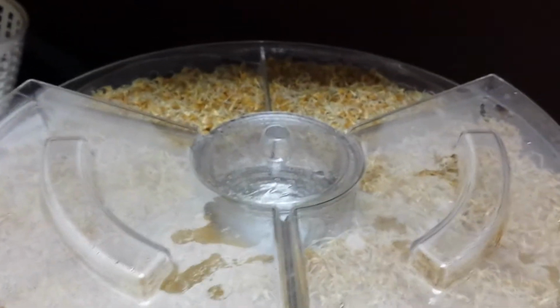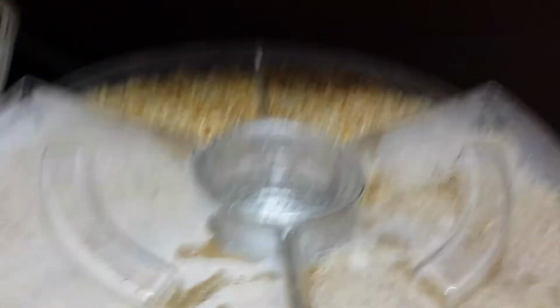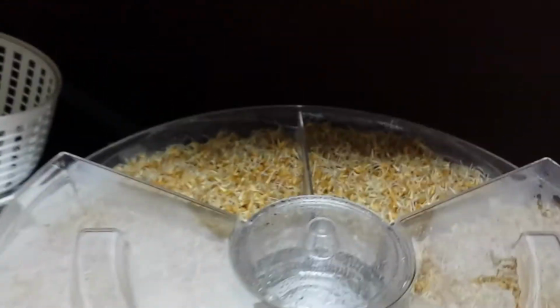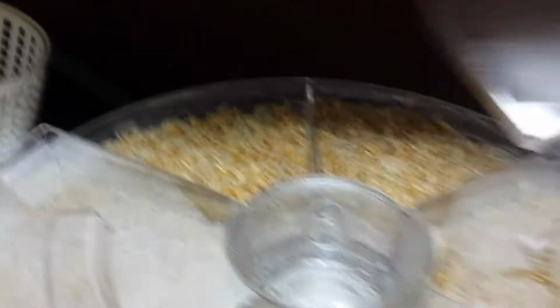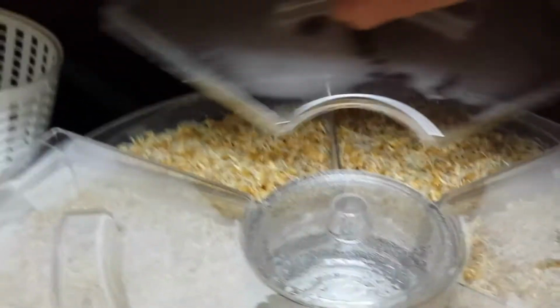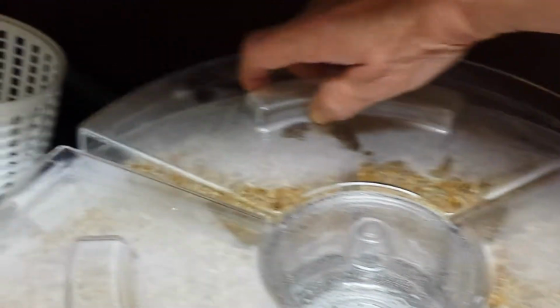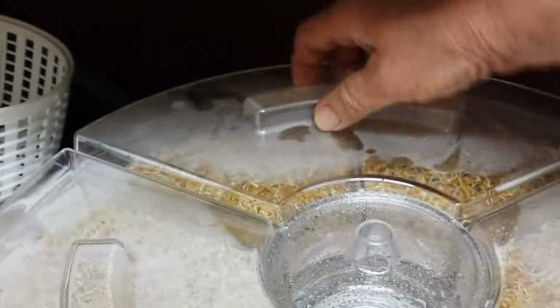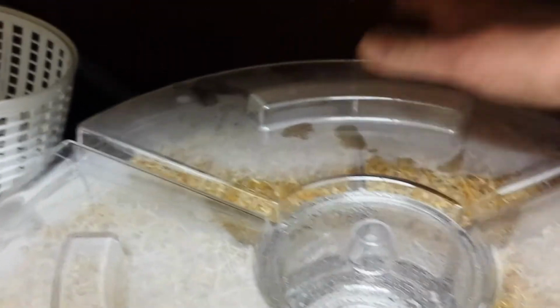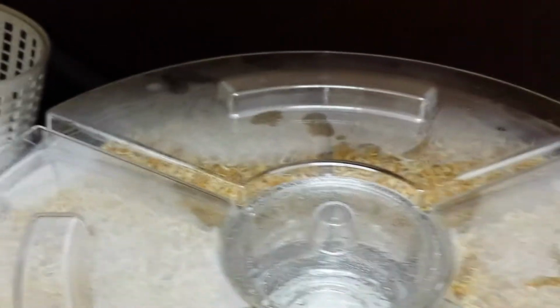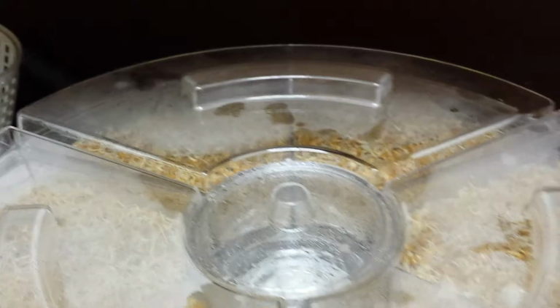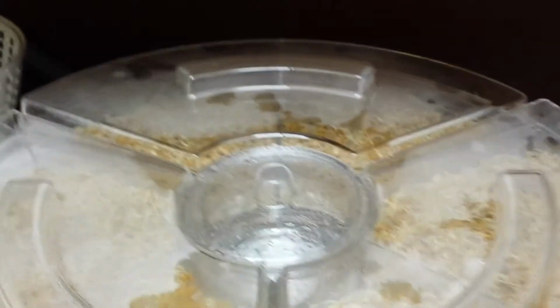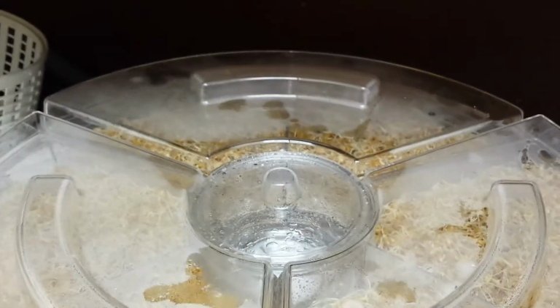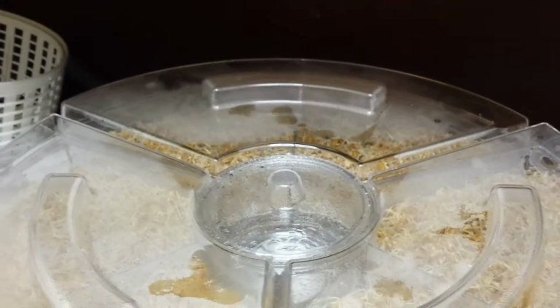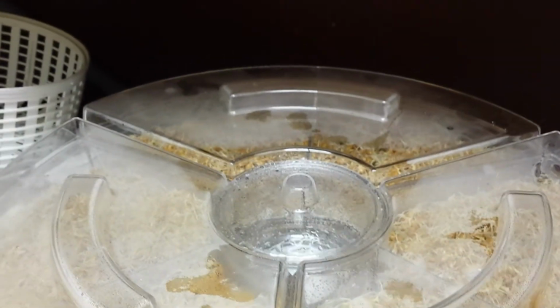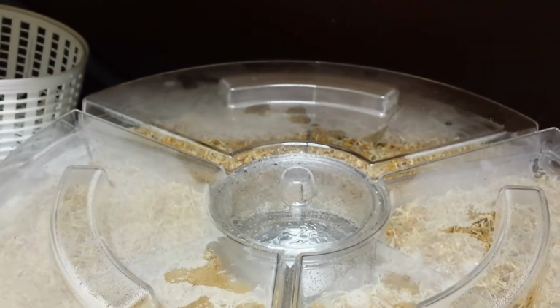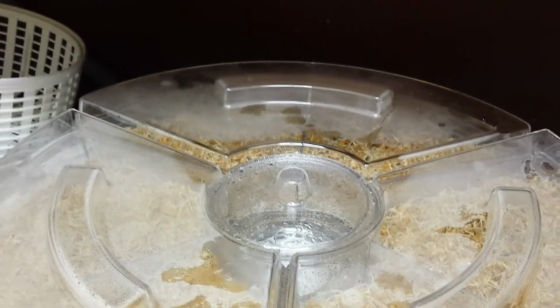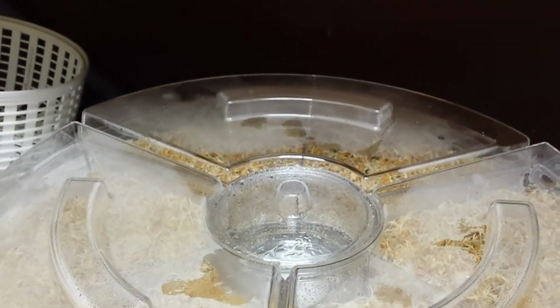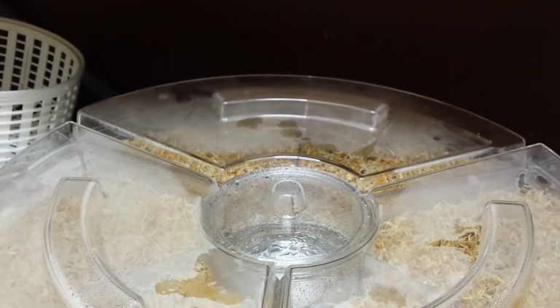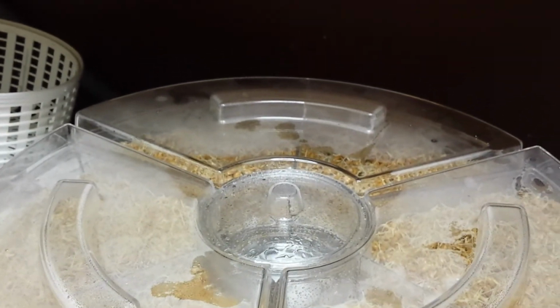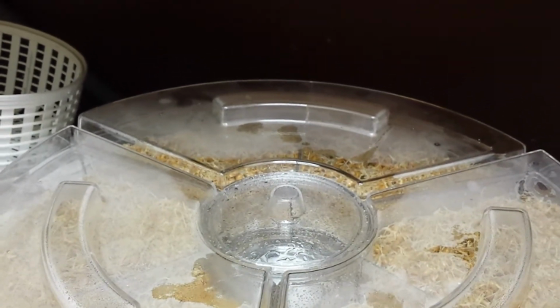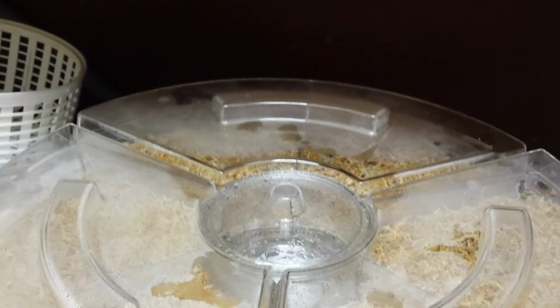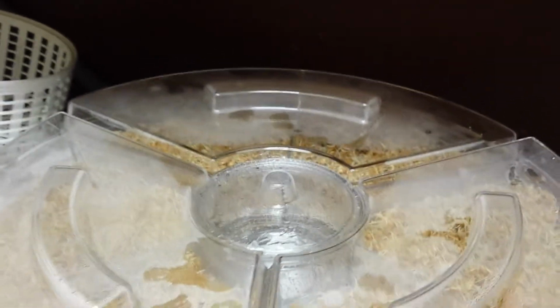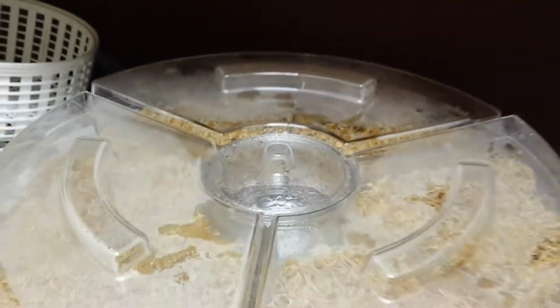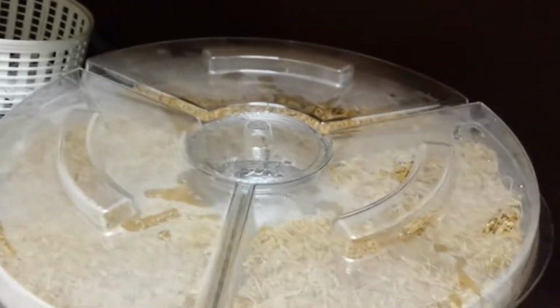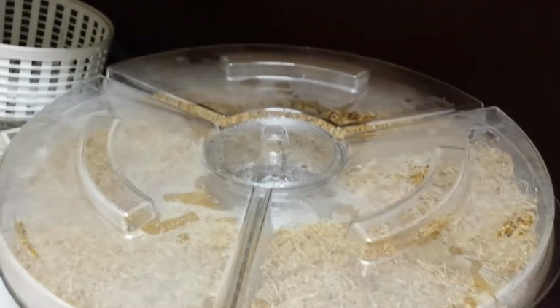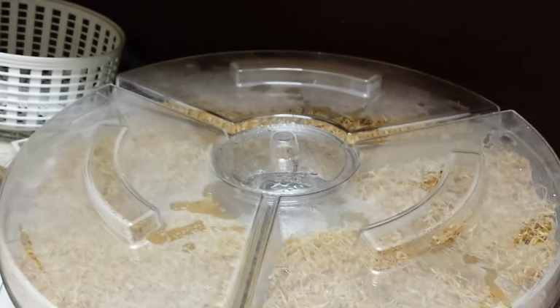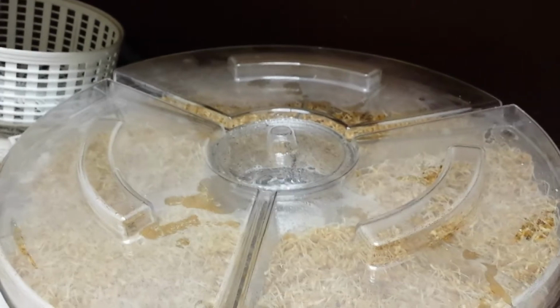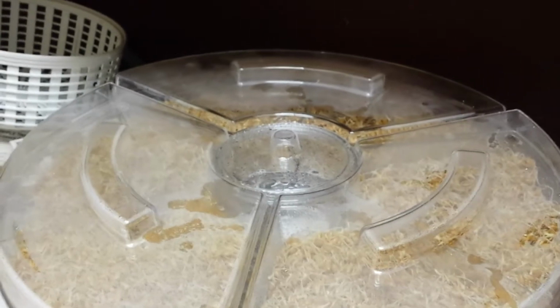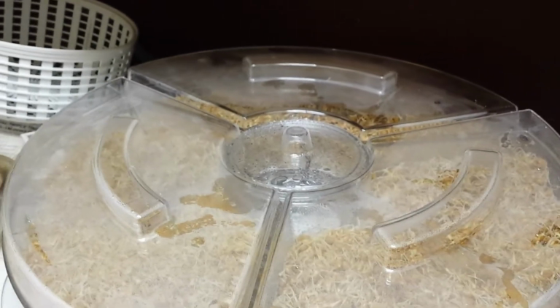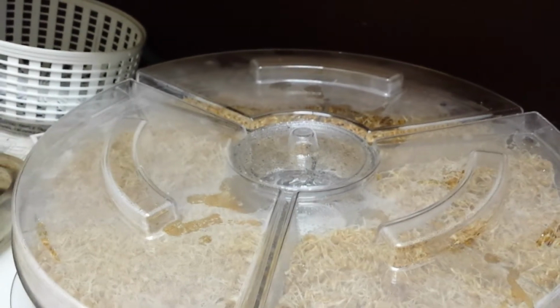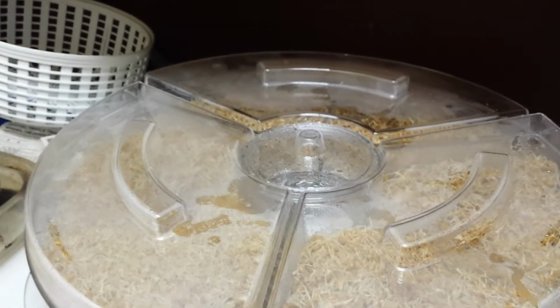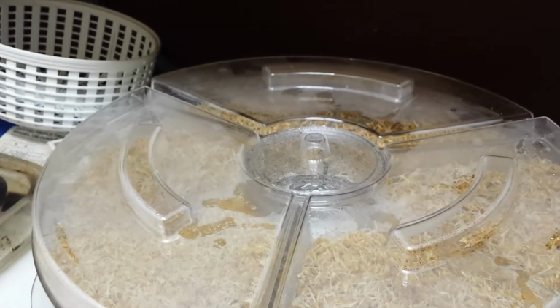Being a science major, I like to experiment. Stay tuned — we're going to the other 2 test runs of these wheatgrass growing.